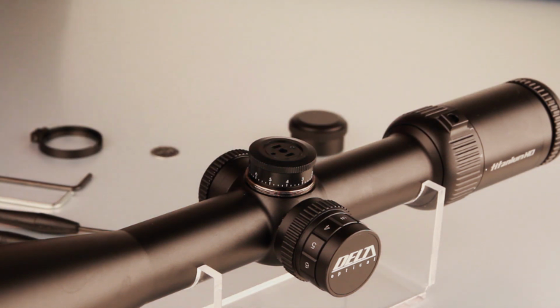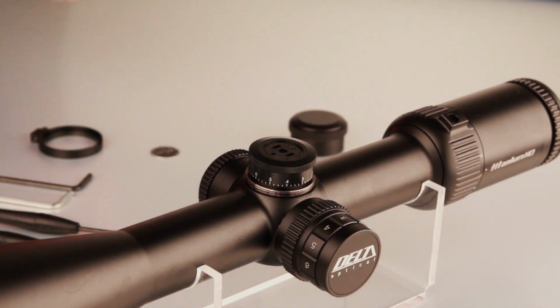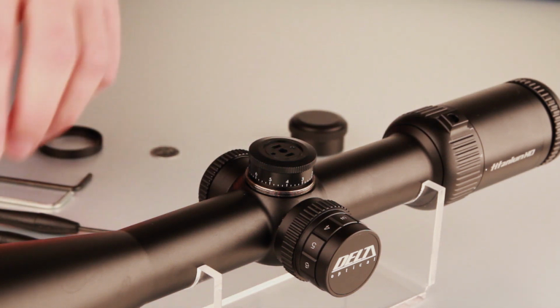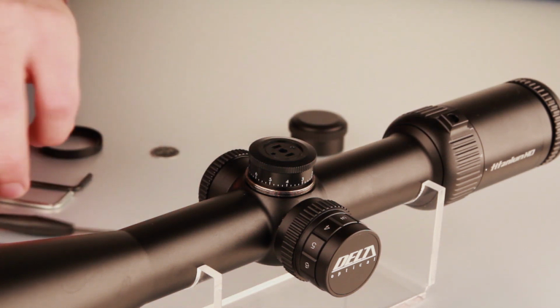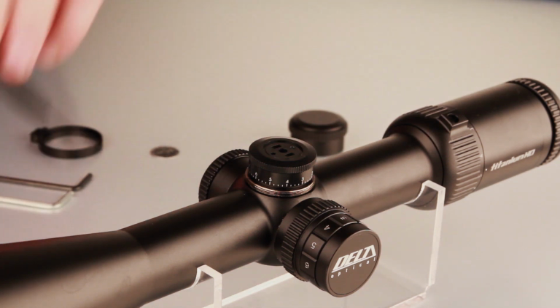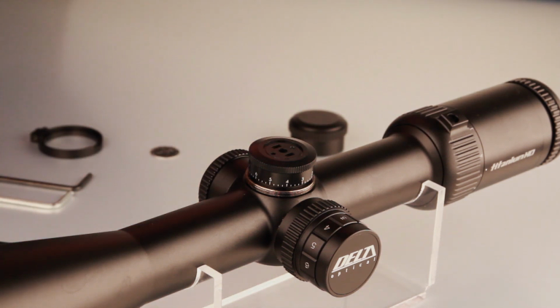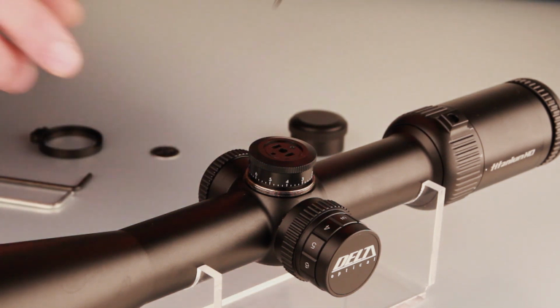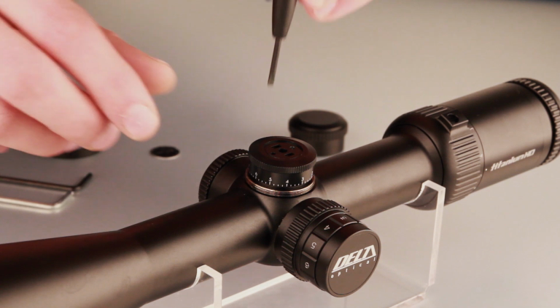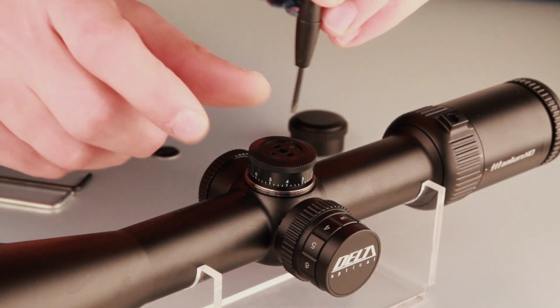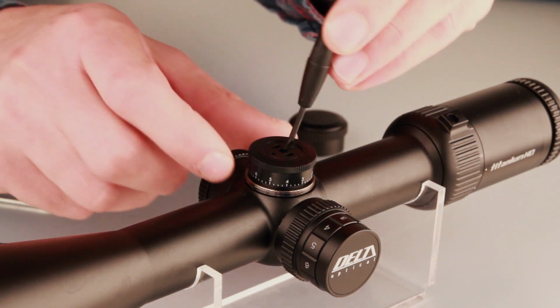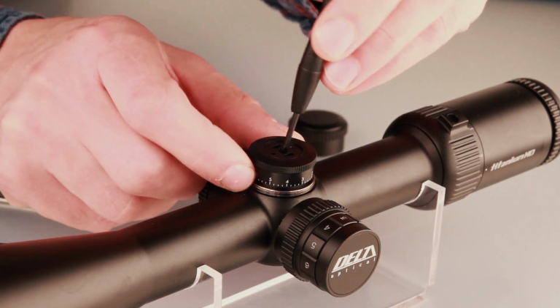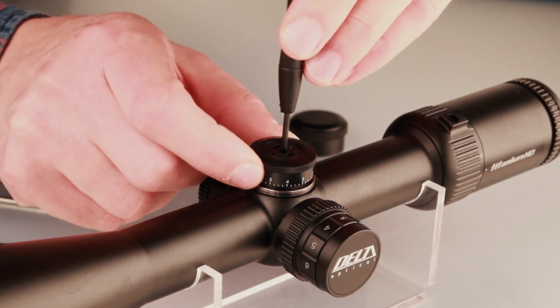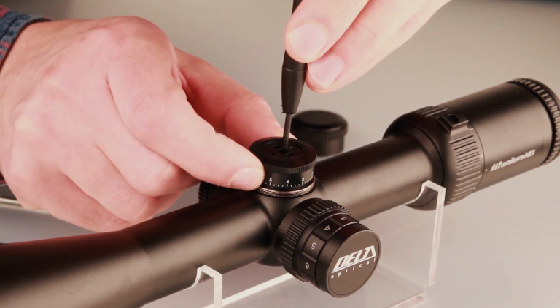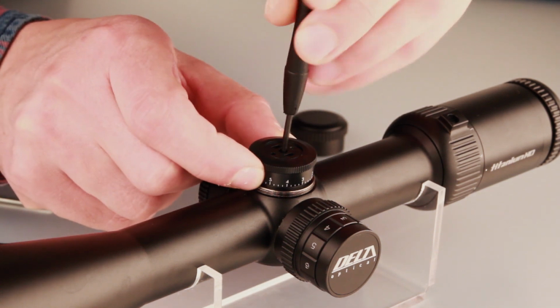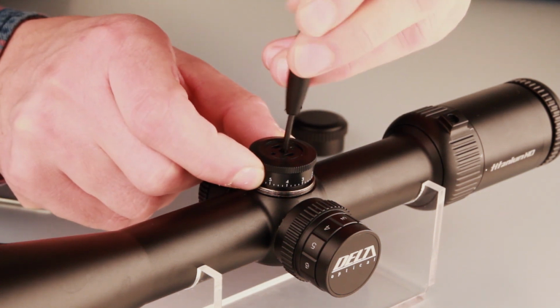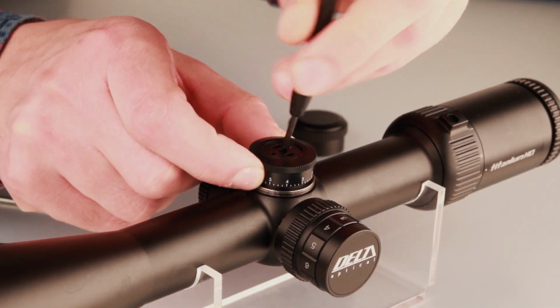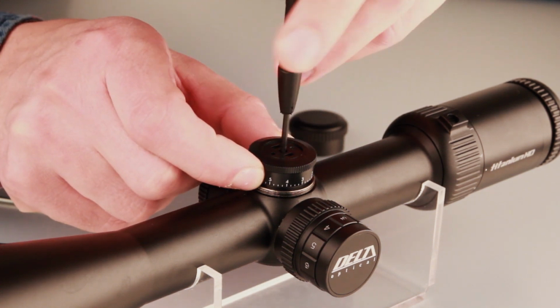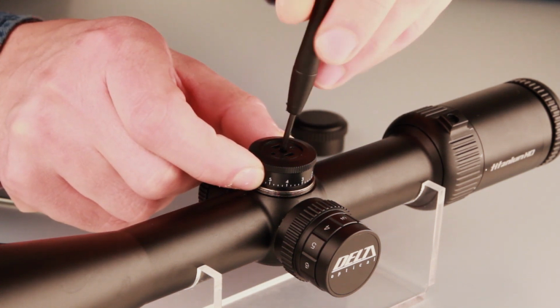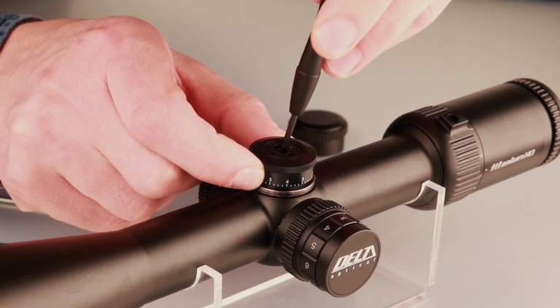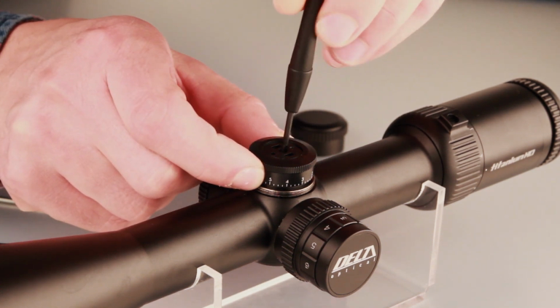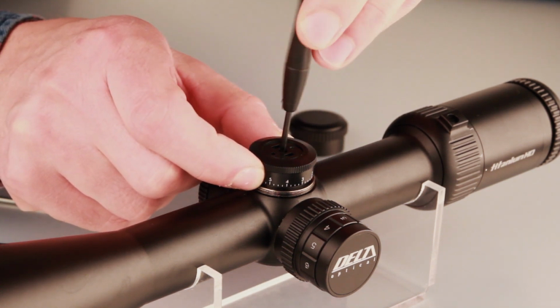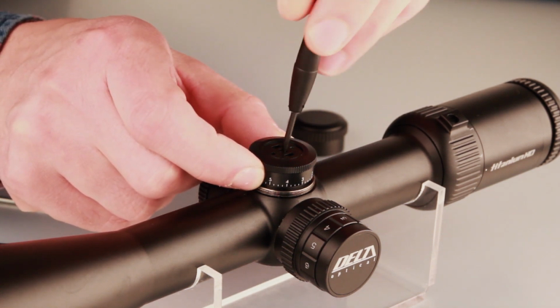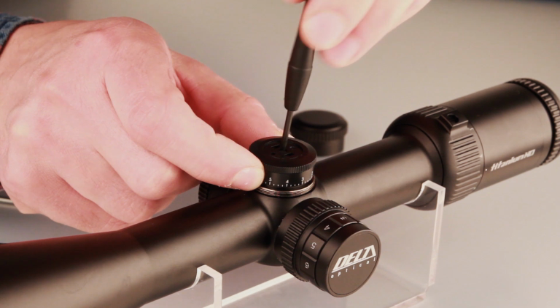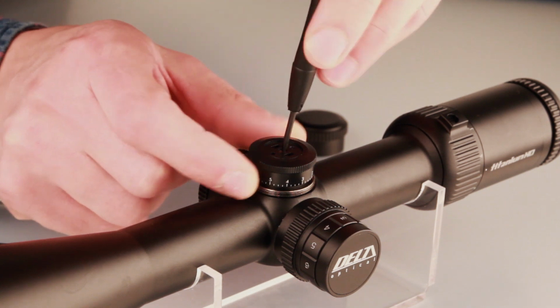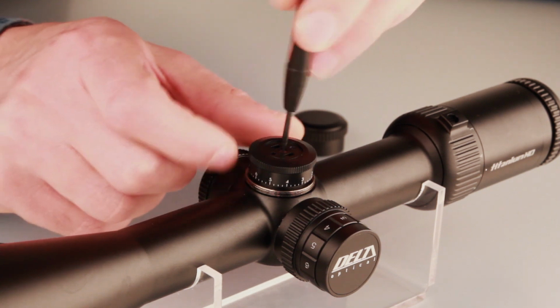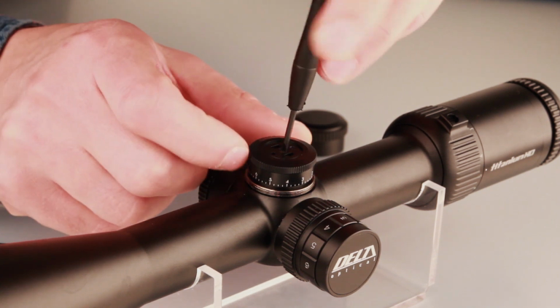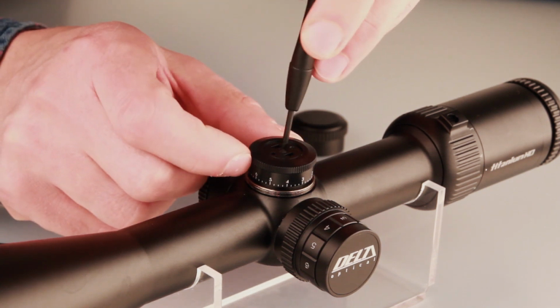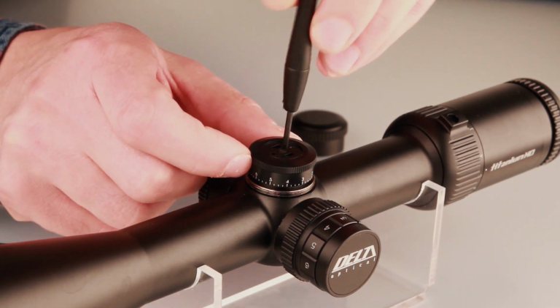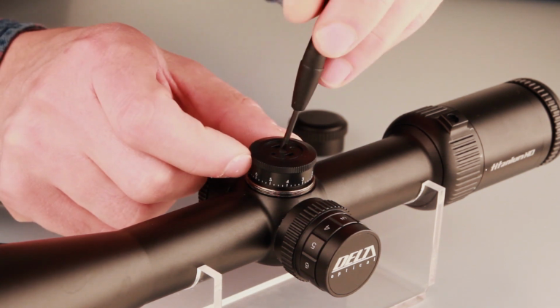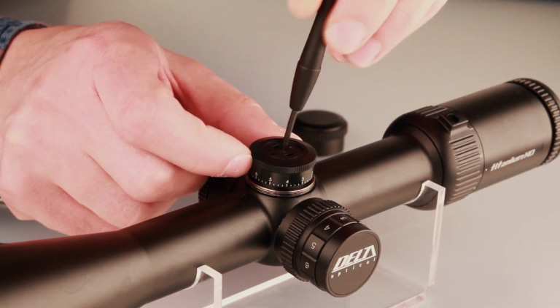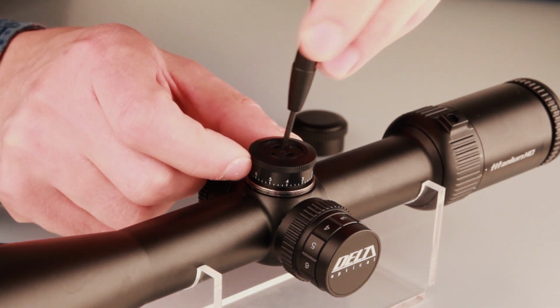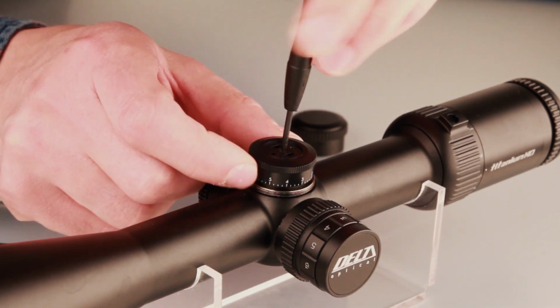Holding the knob with one hand, use the included screwdriver to remove the fastening screw and remove it by pulling it up. Be careful not to lose the screw, as it is necessary to mount your new turret.